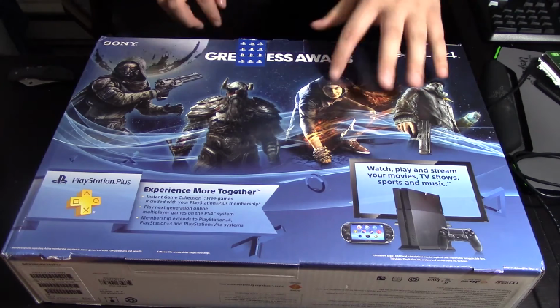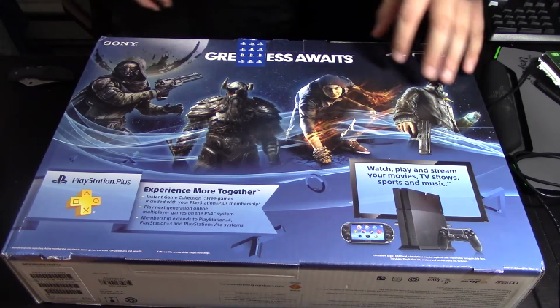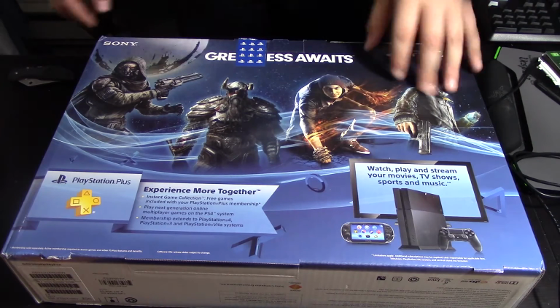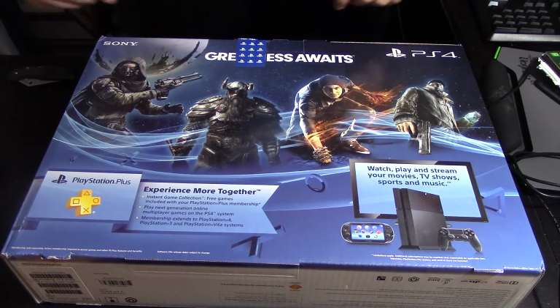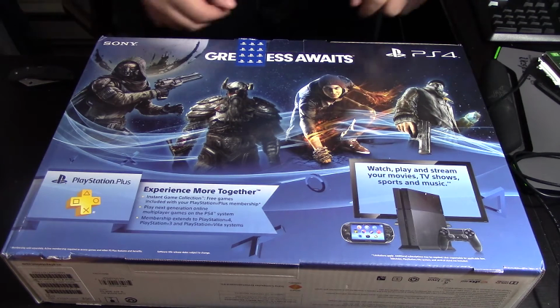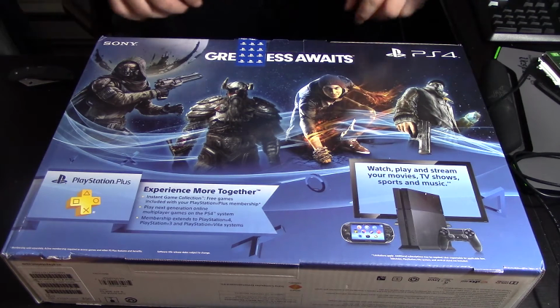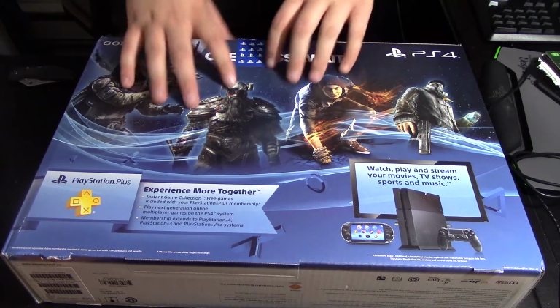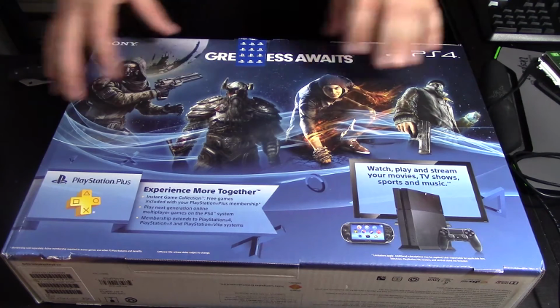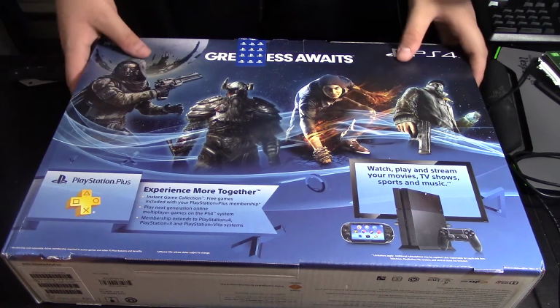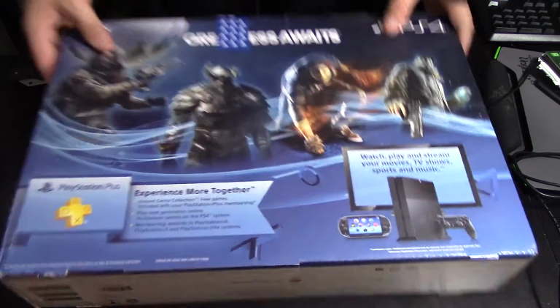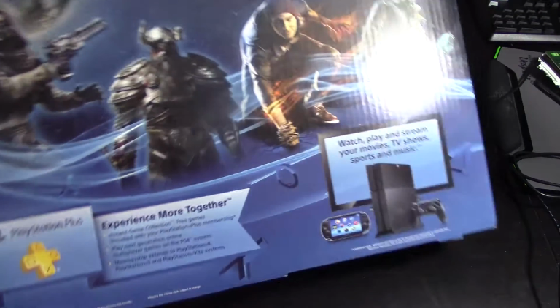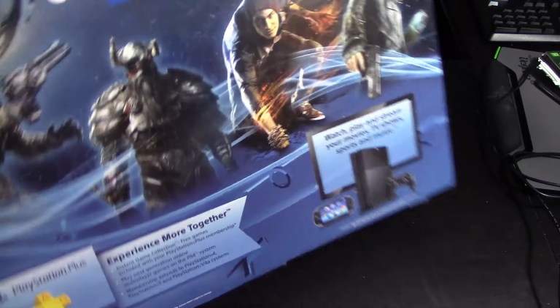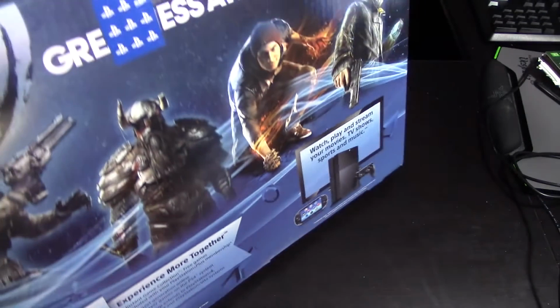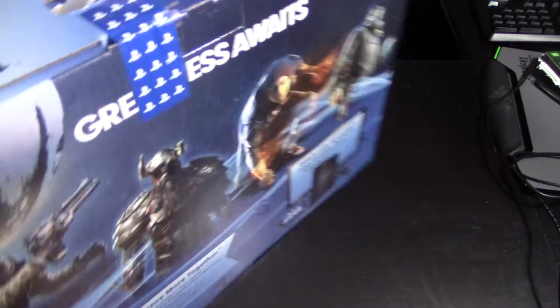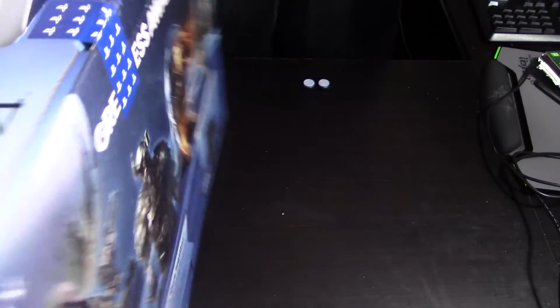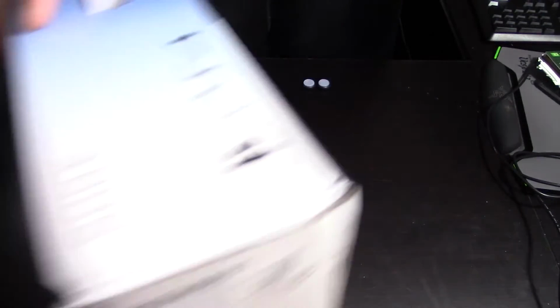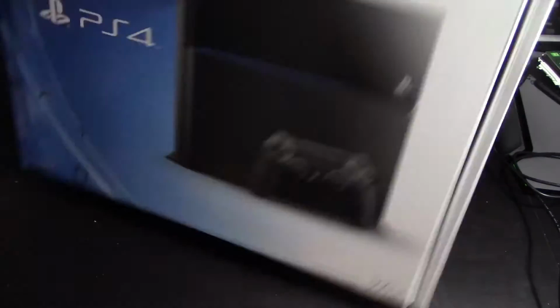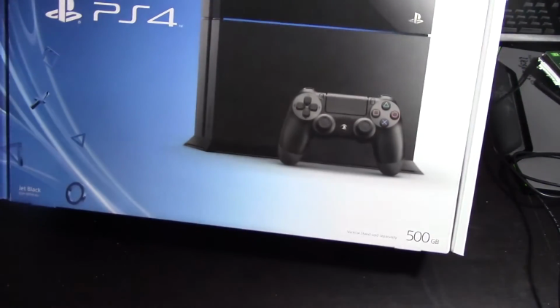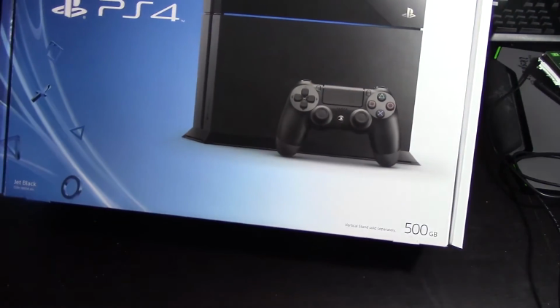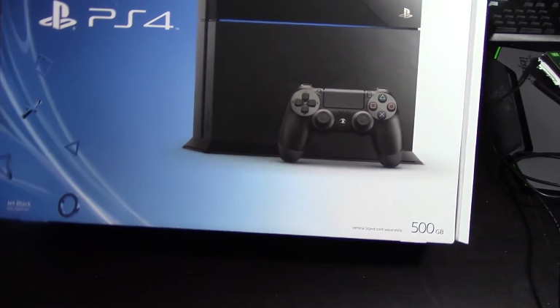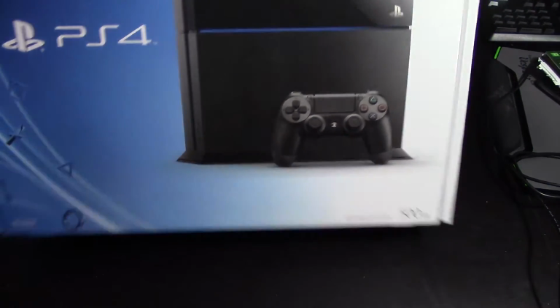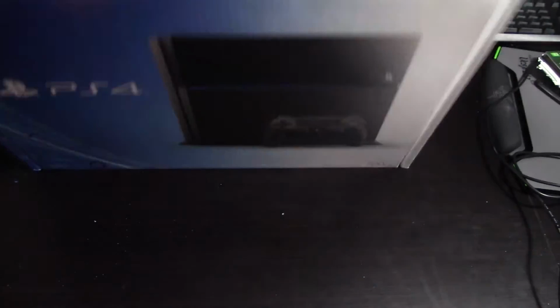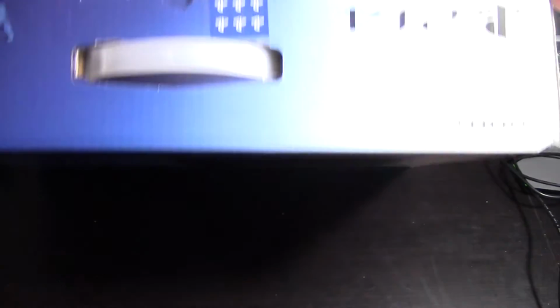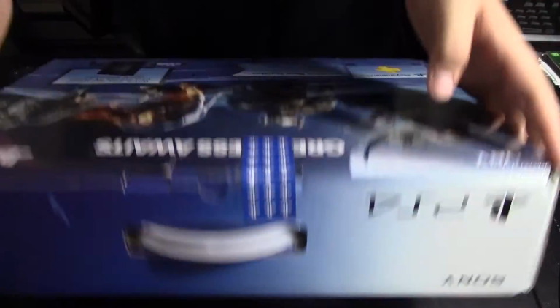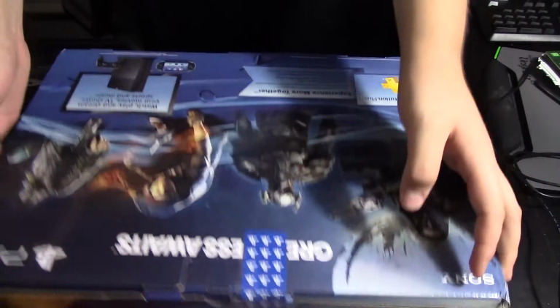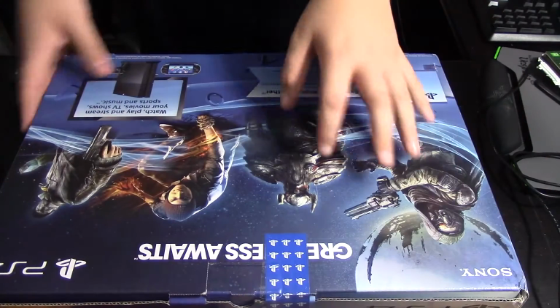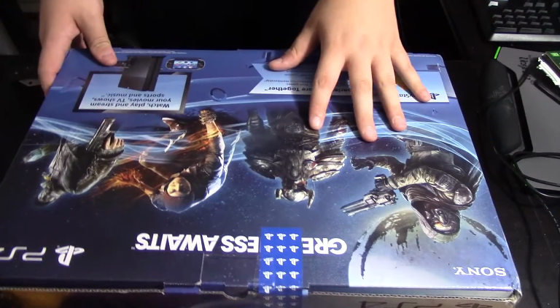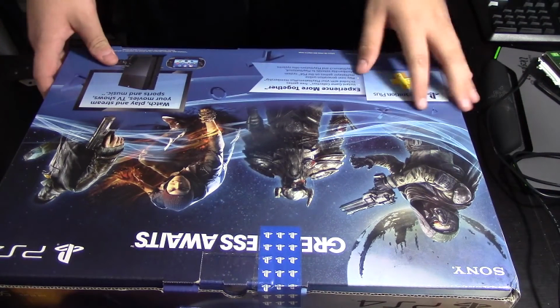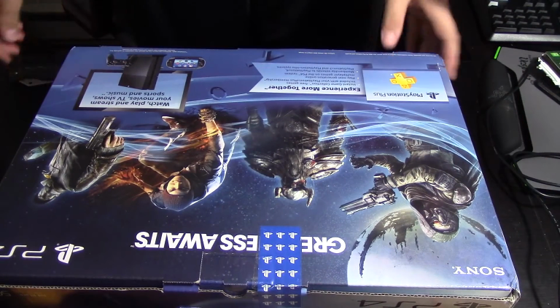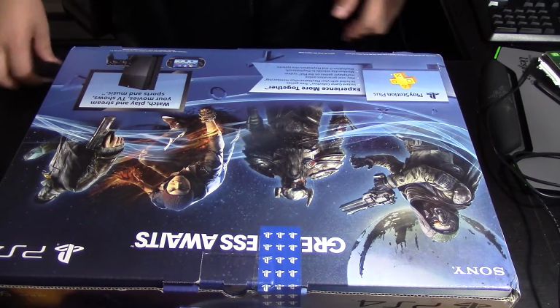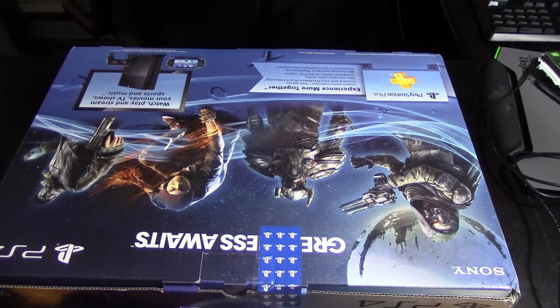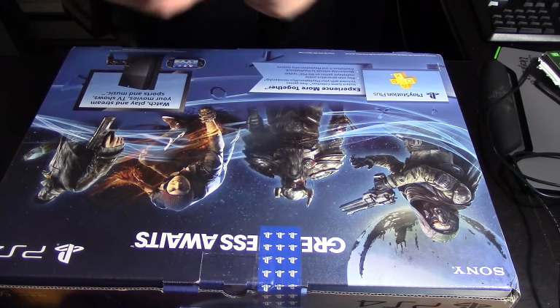We got a PlayStation Plus trial in here, which is gonna be fine for me for a little while. So let's unbox.